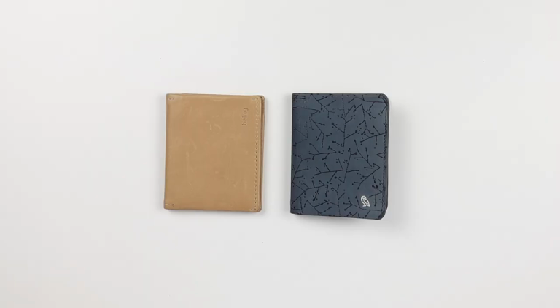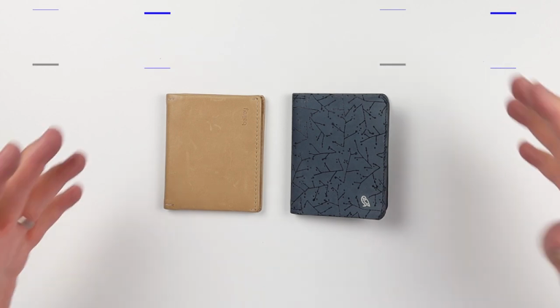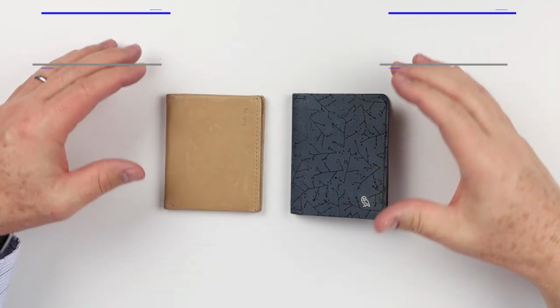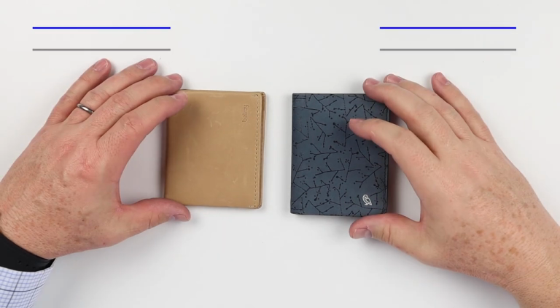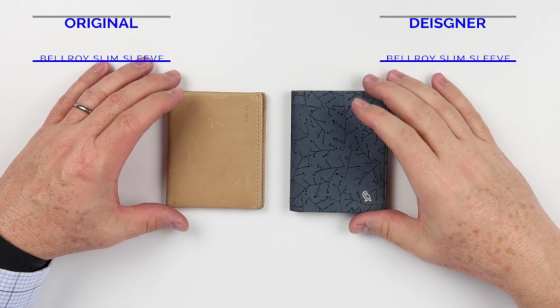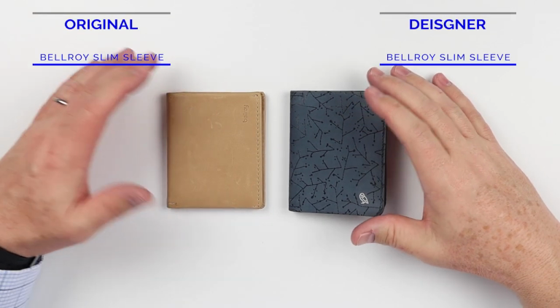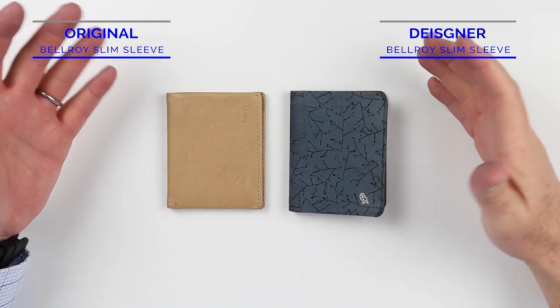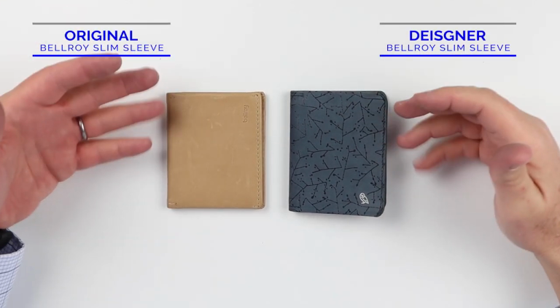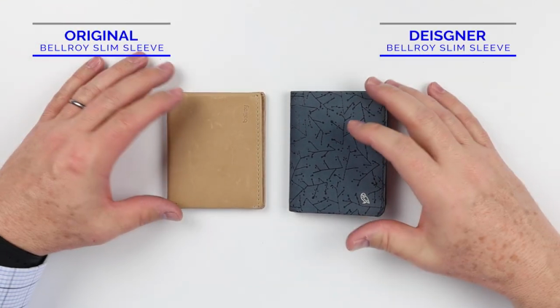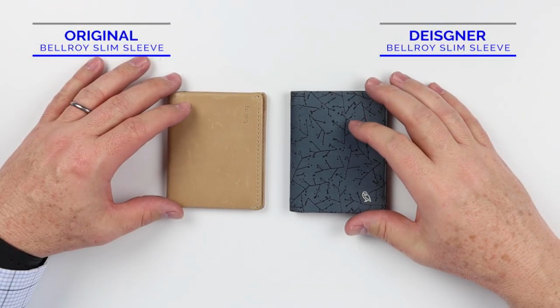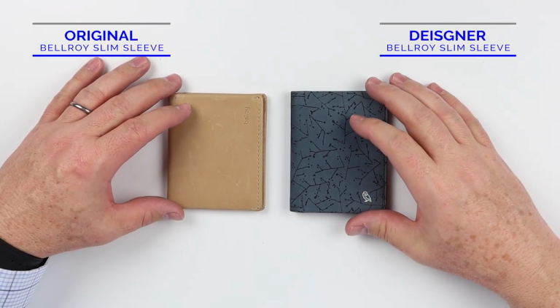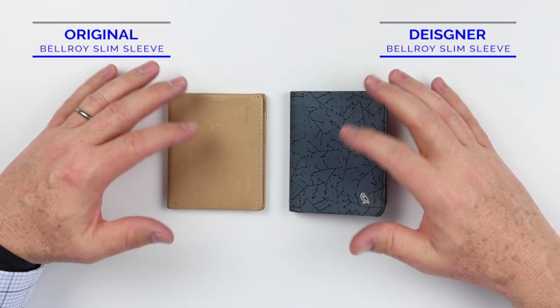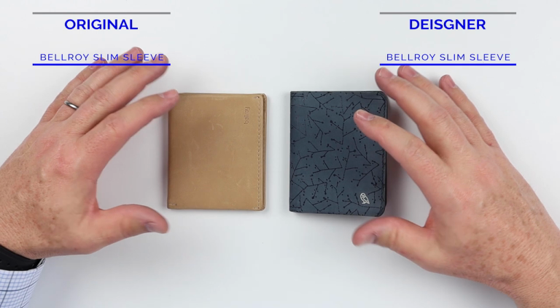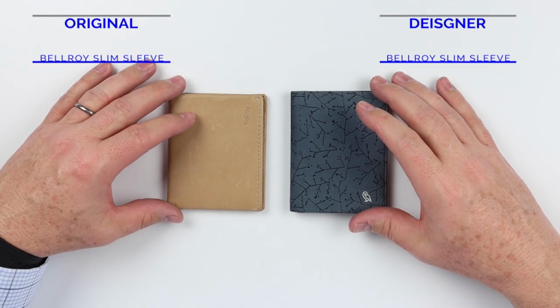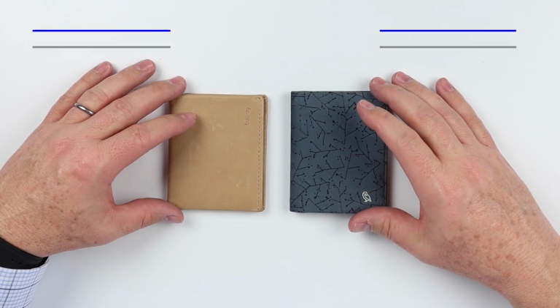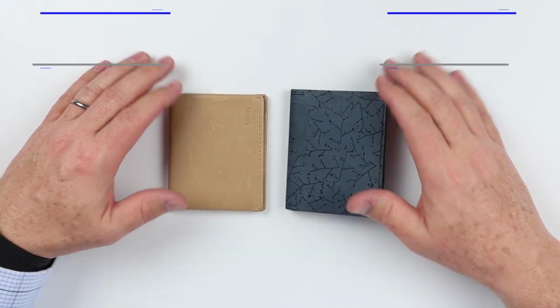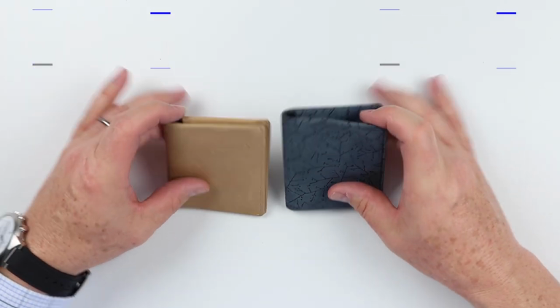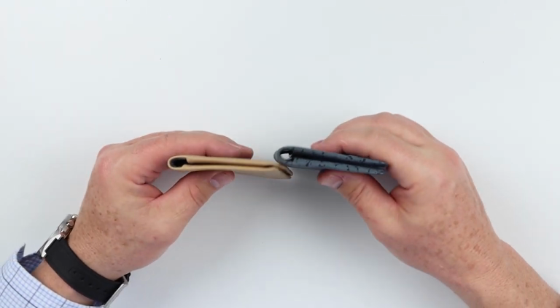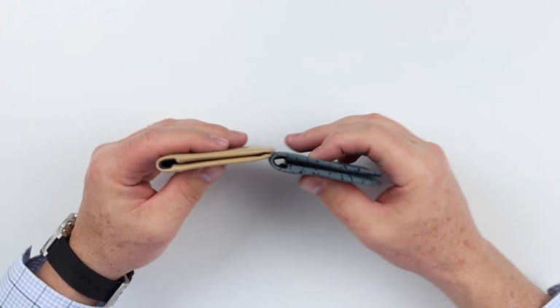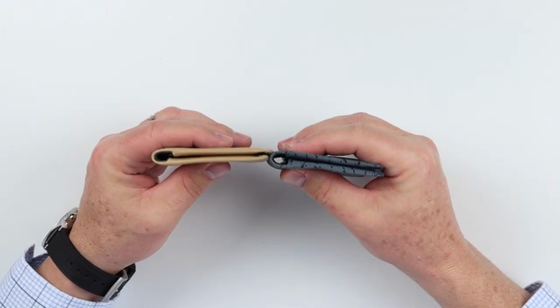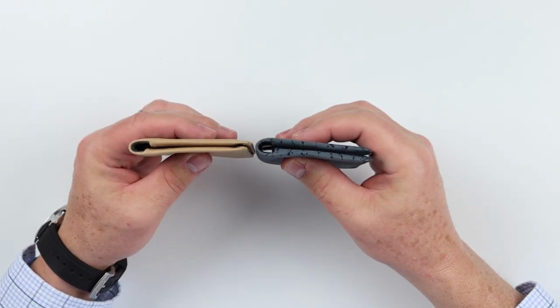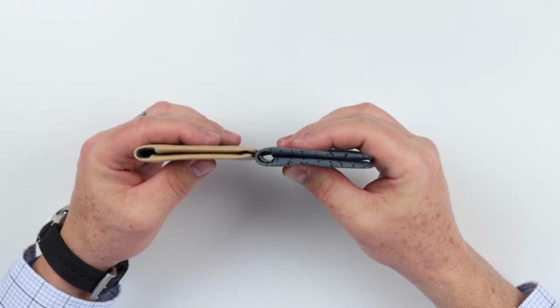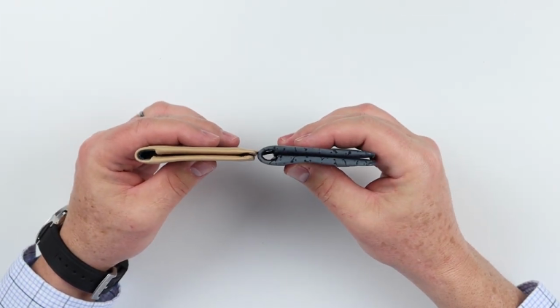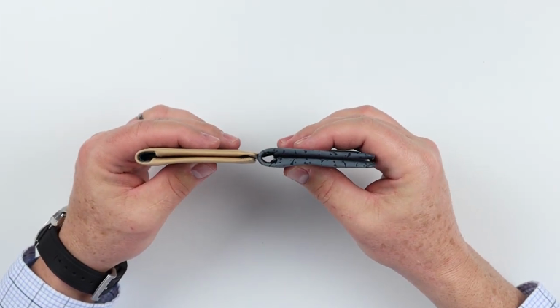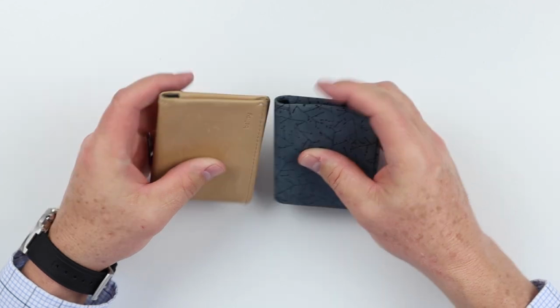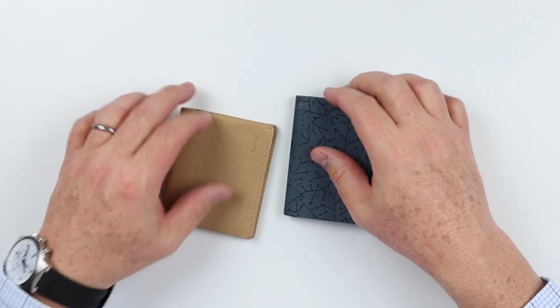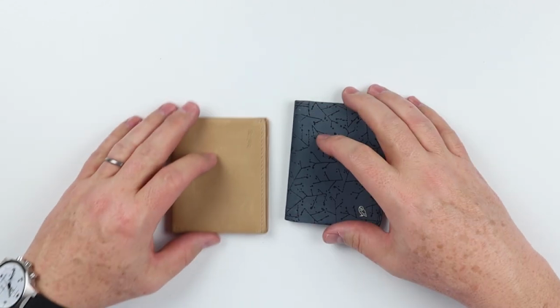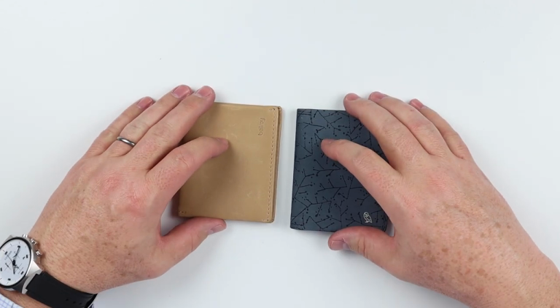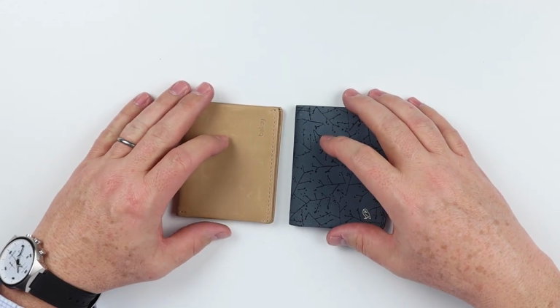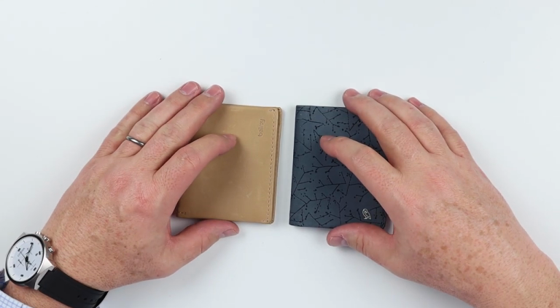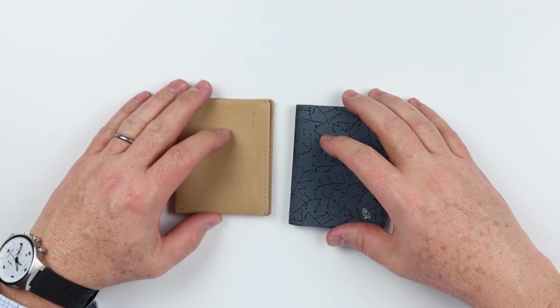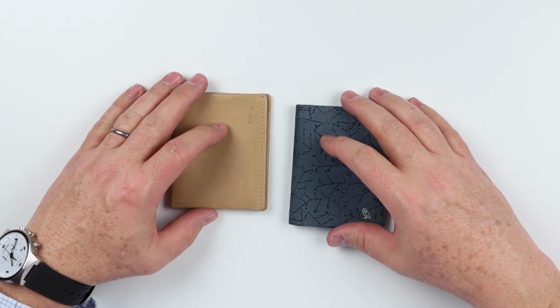The Slim Sleeve bifolds have the same name and roughly the same design, but they are a little different in the layout on the interior. They both try to be as slim as possible, but there are differences in material. Let's take a quick look on the inside at what the difference is.